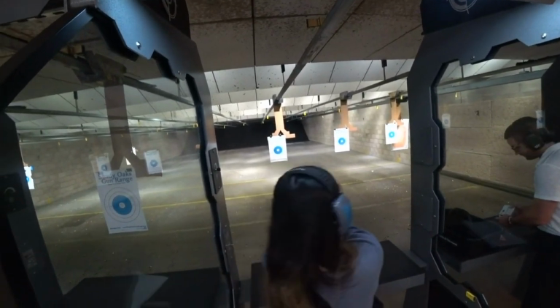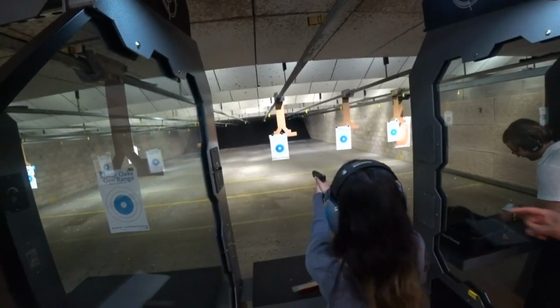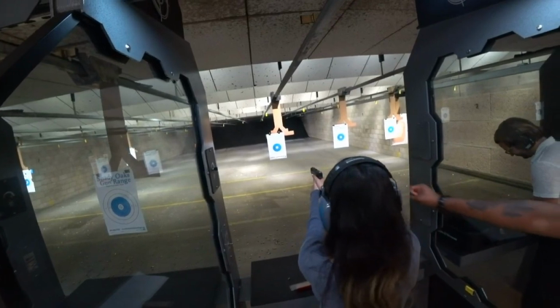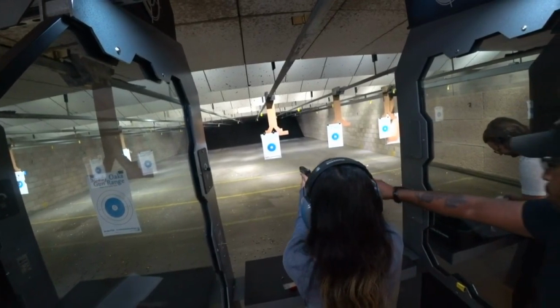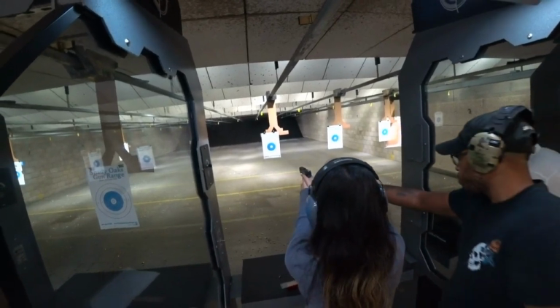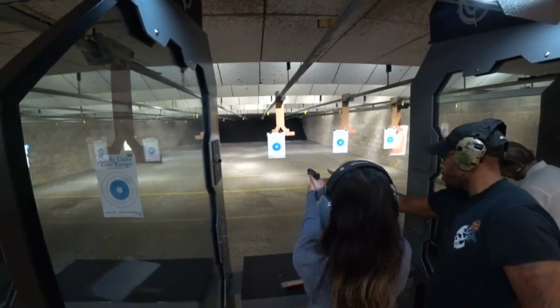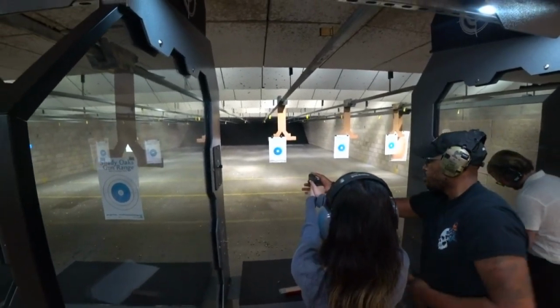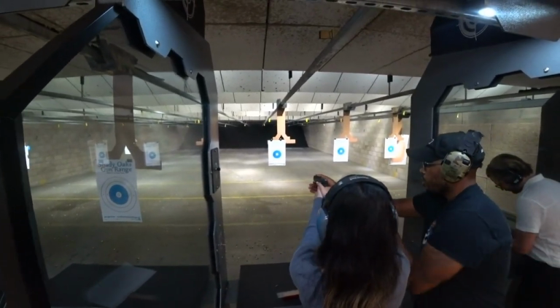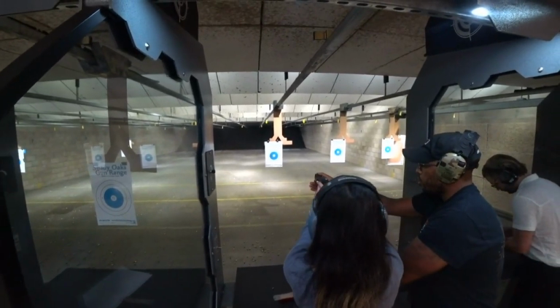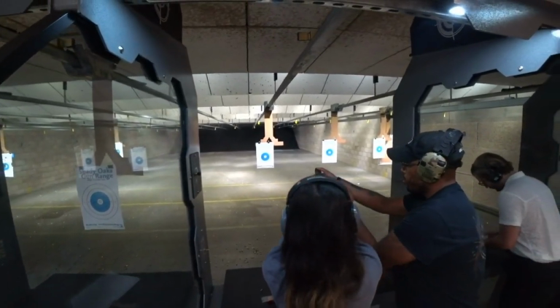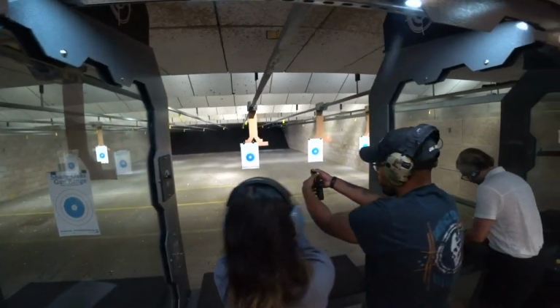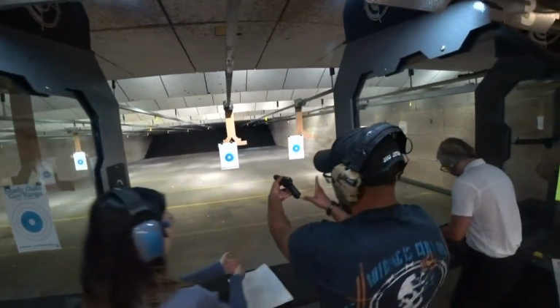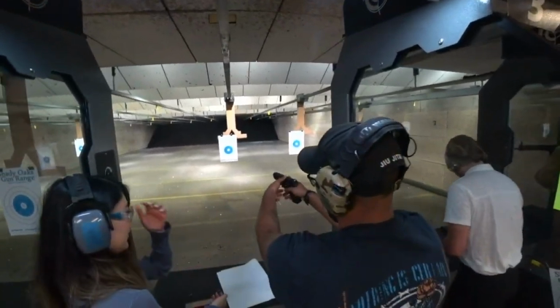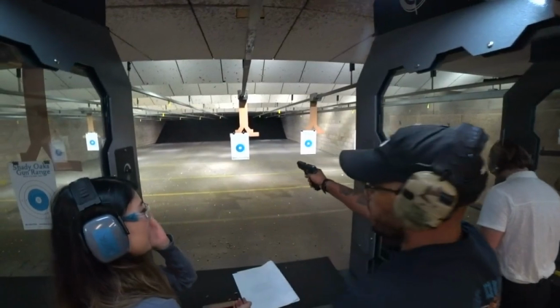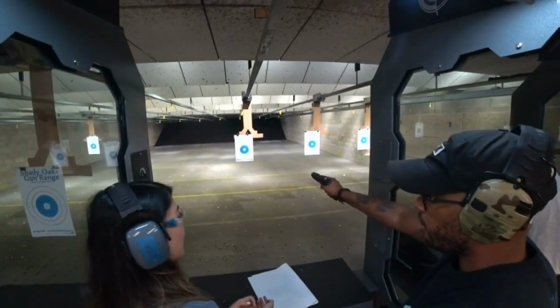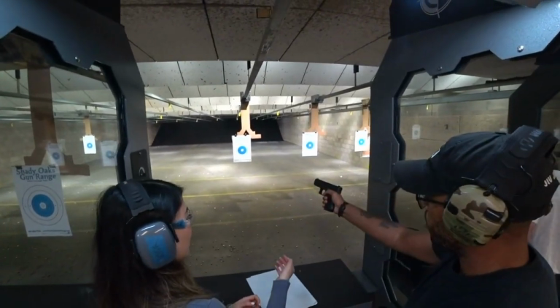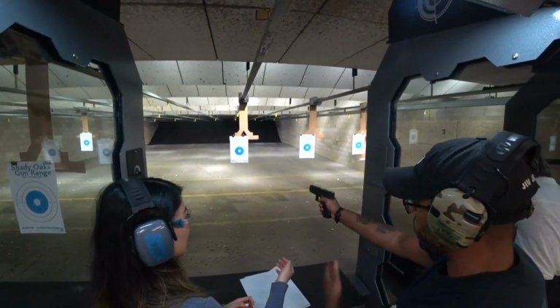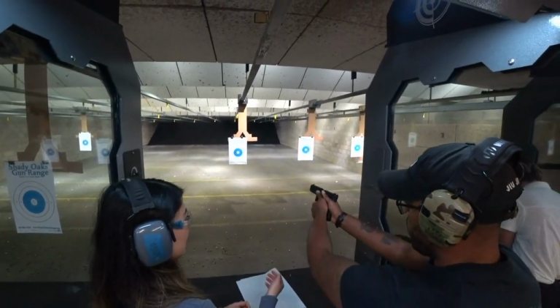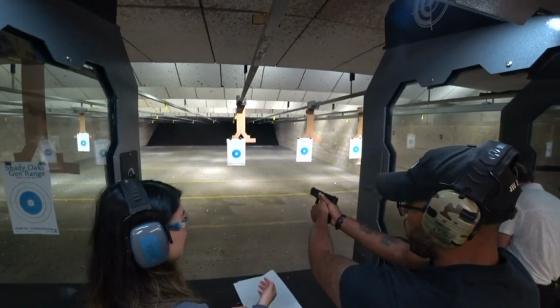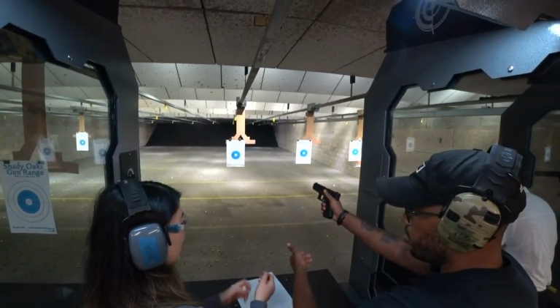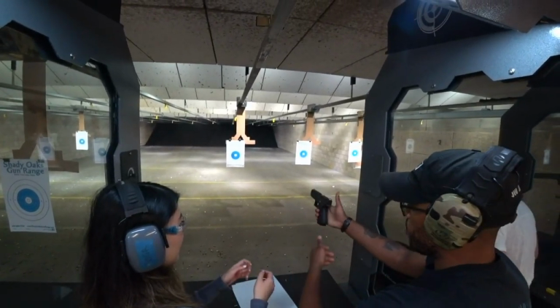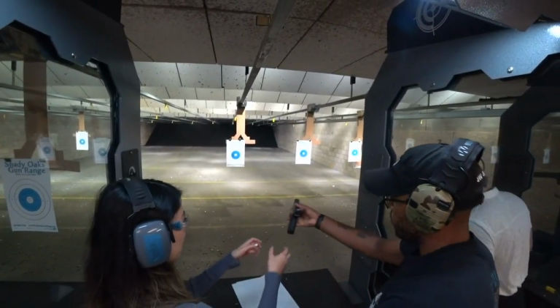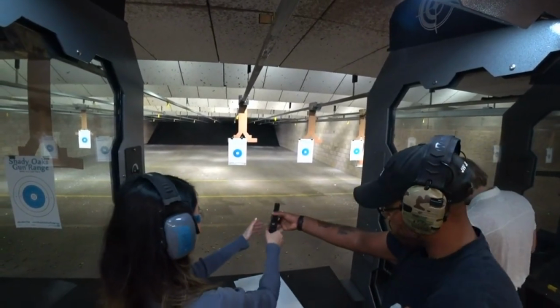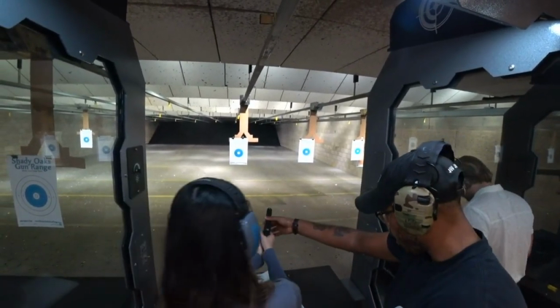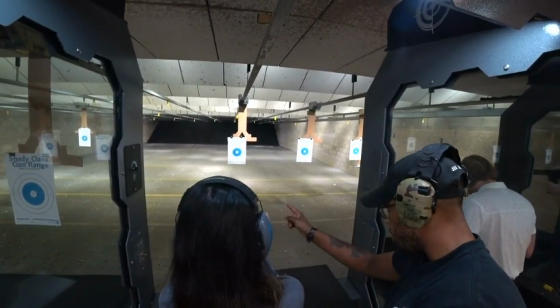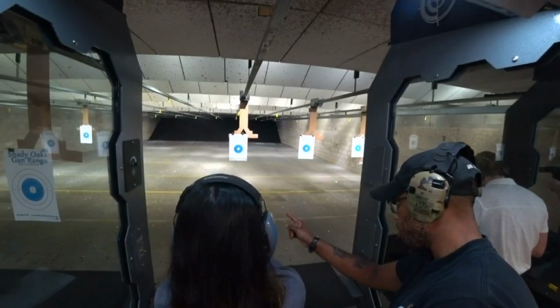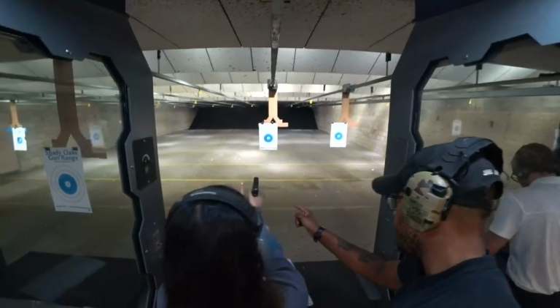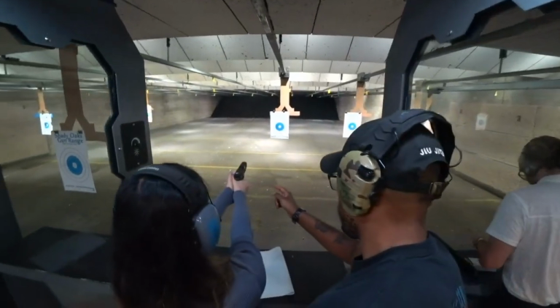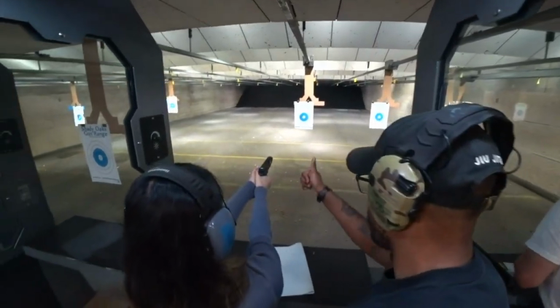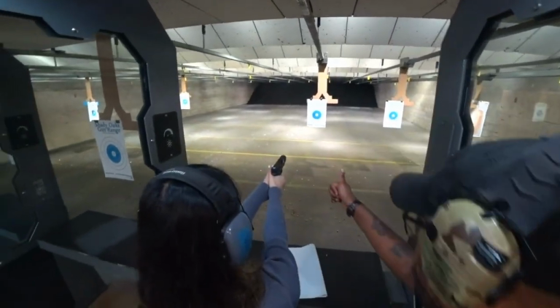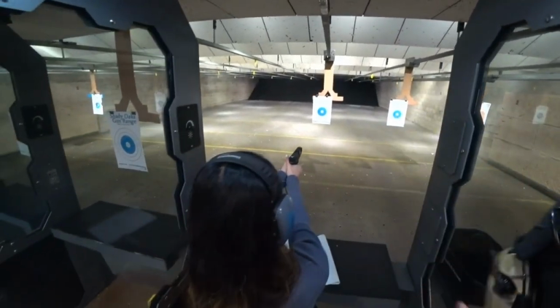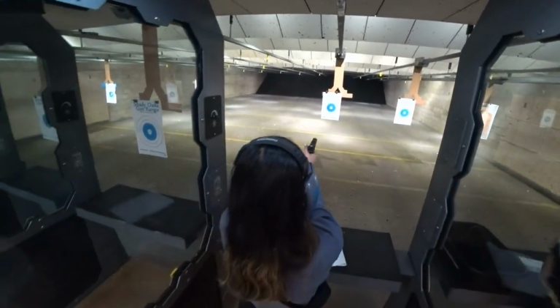Fix your grip. Don't let go. Right hand first comes under — here, just like that, and then like that. Thank you. So right hand first. Look into the scope. There you go.